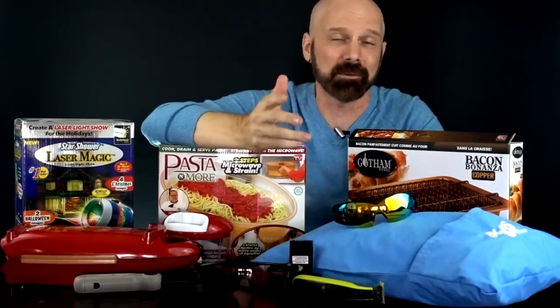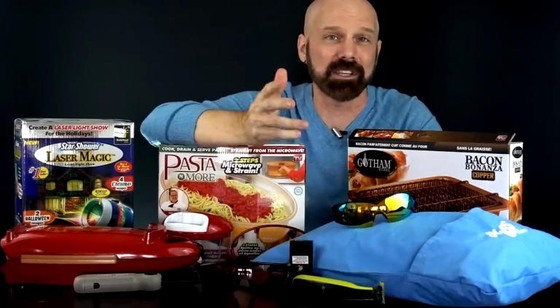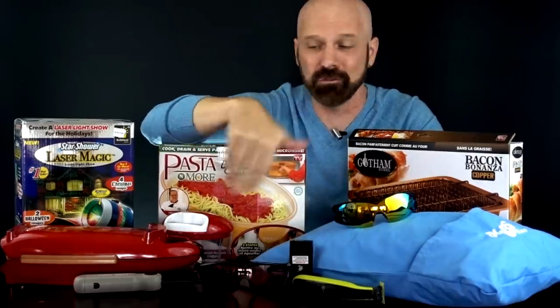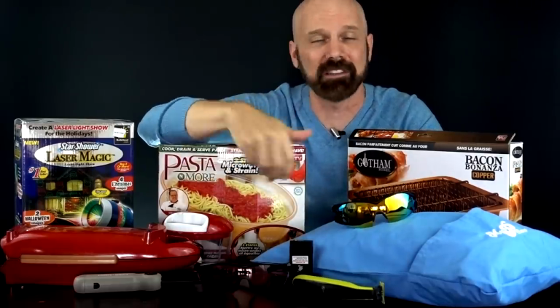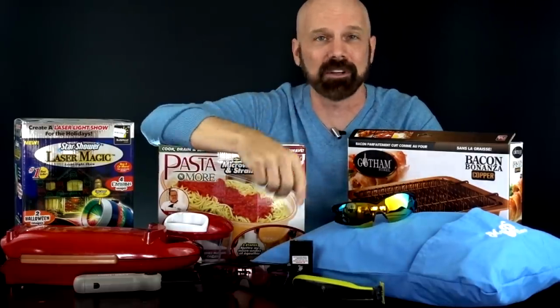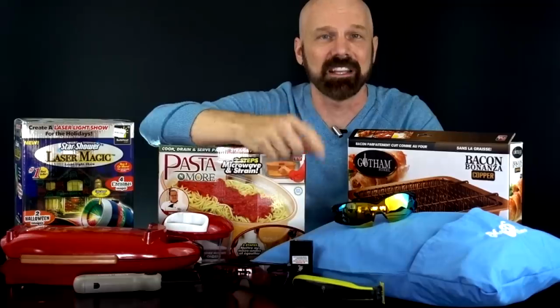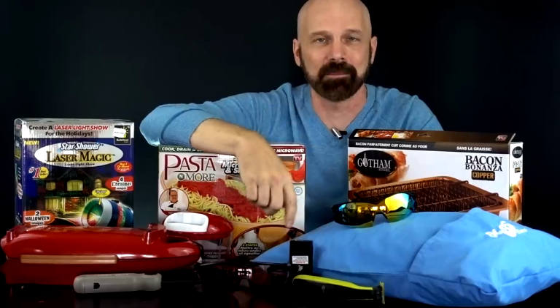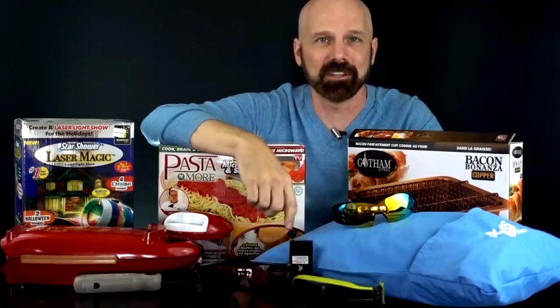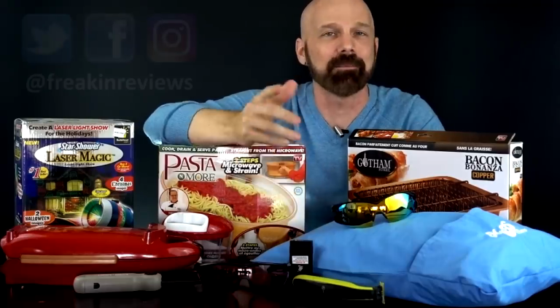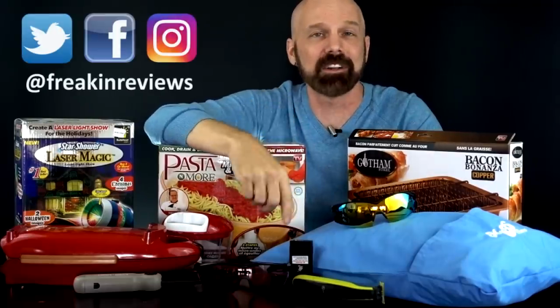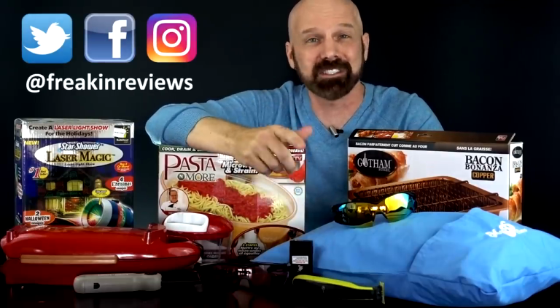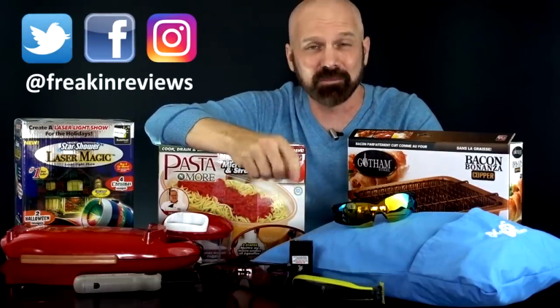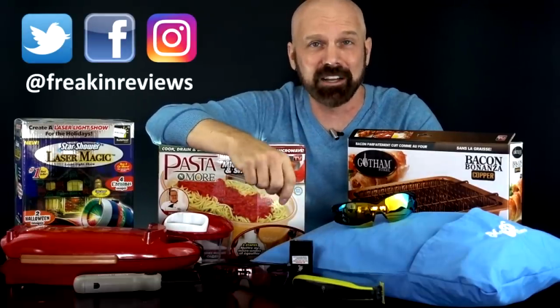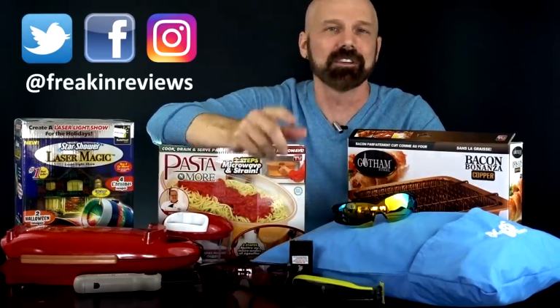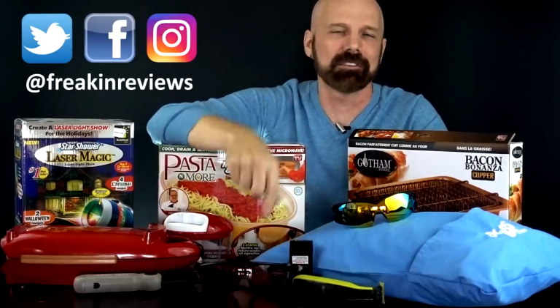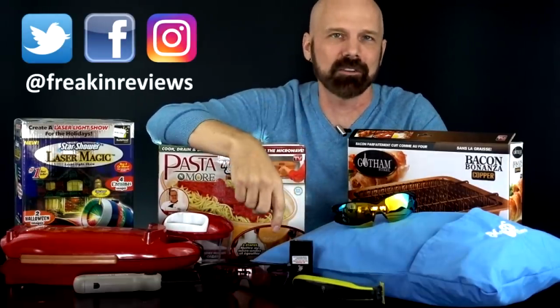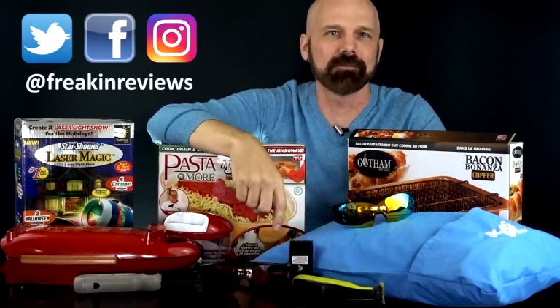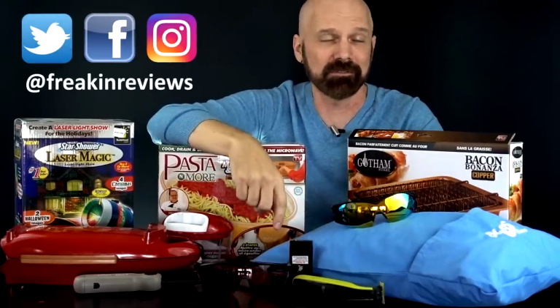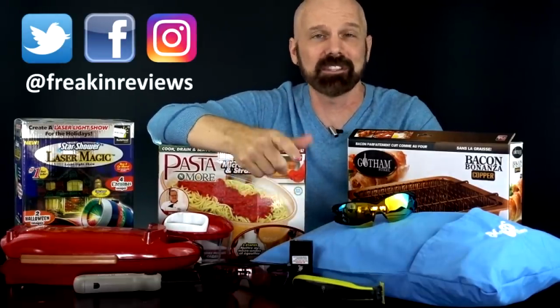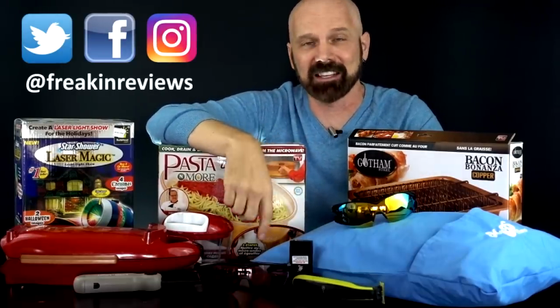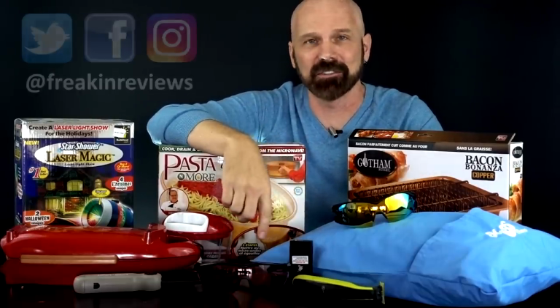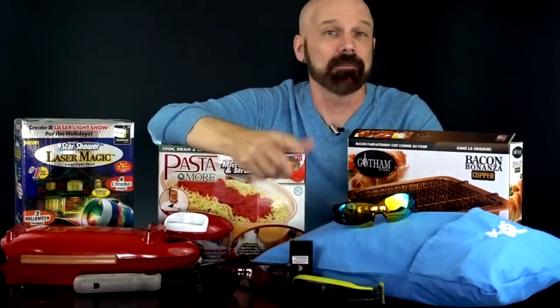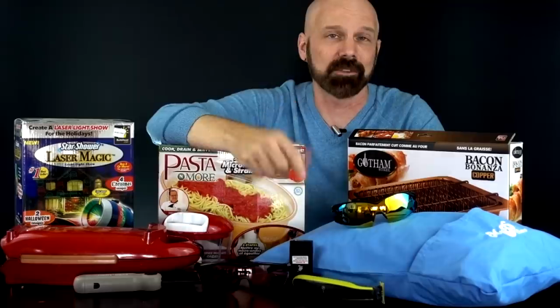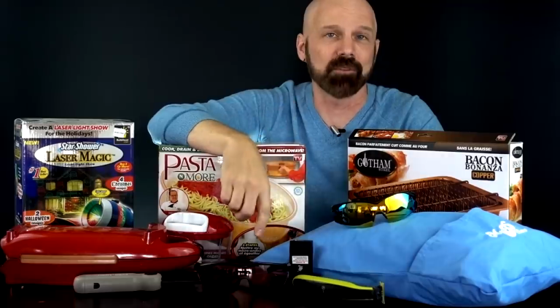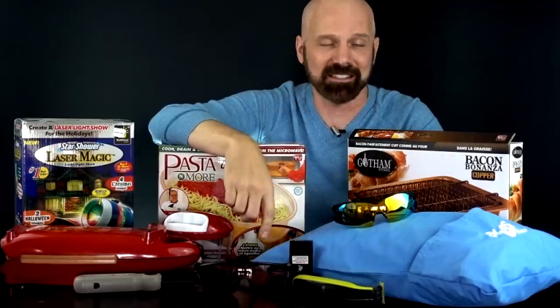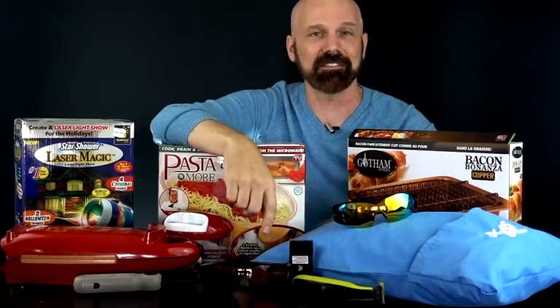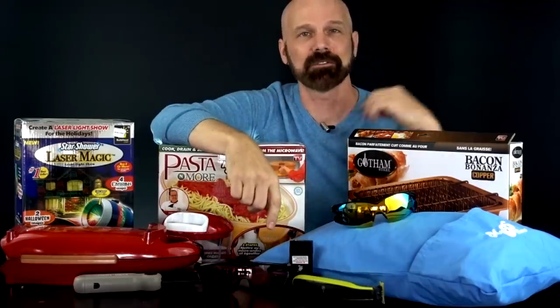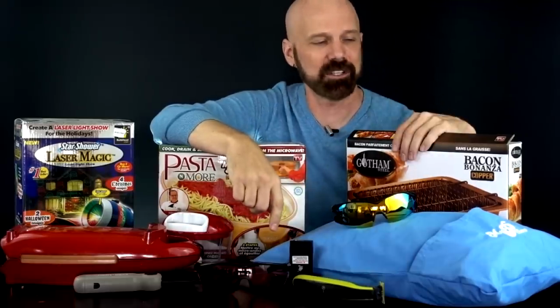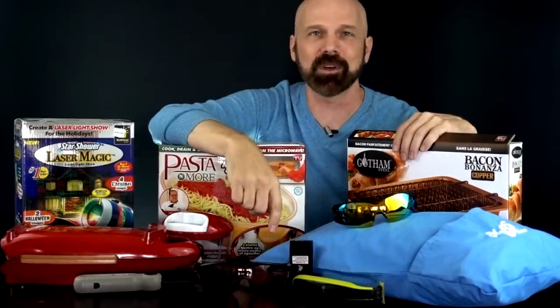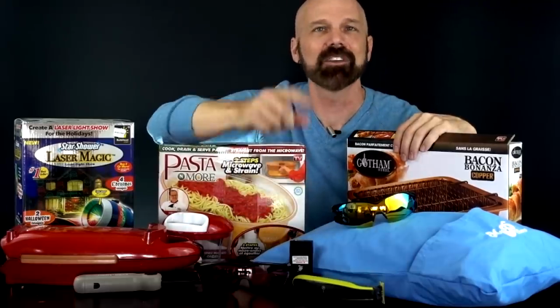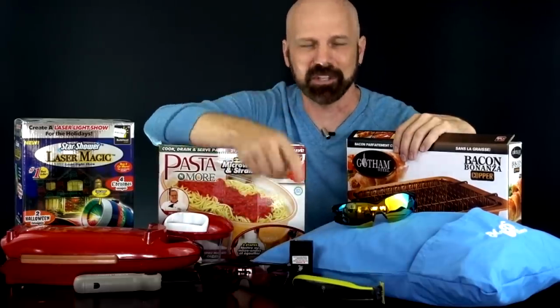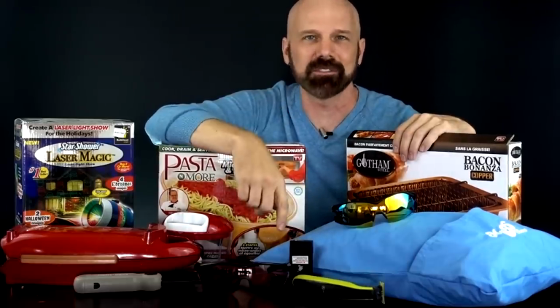Tell me what you think if you've used any of these products in the comments below. Please follow my social profiles where I give you progress, pictures, and videos as I go. Please subscribe for more As Seen on TV product reviews from me, James White, with Freakin' Reviews.